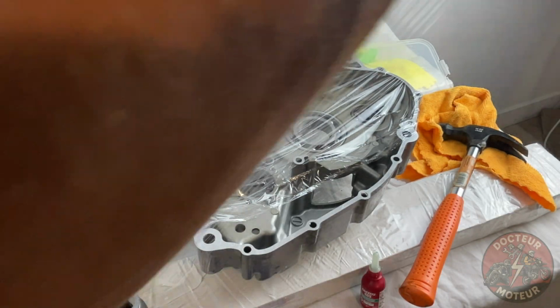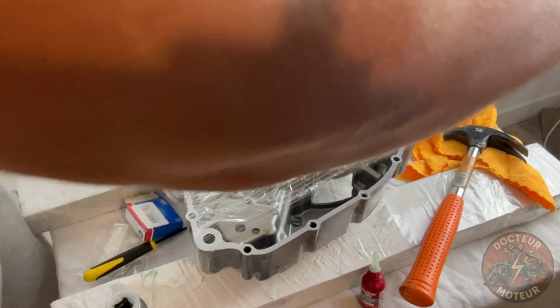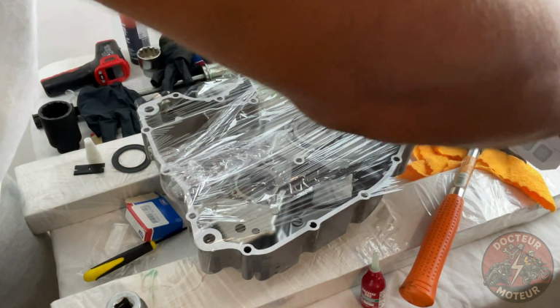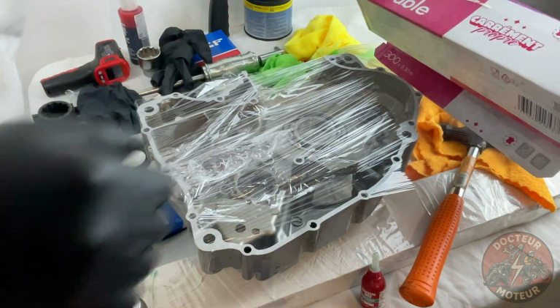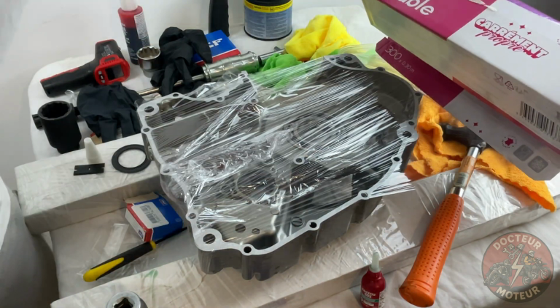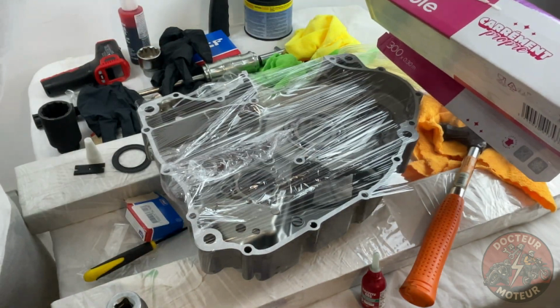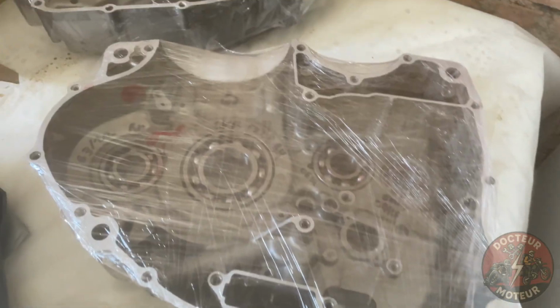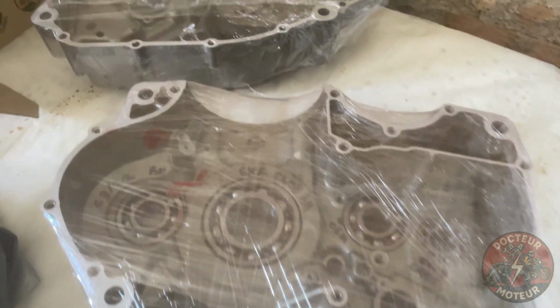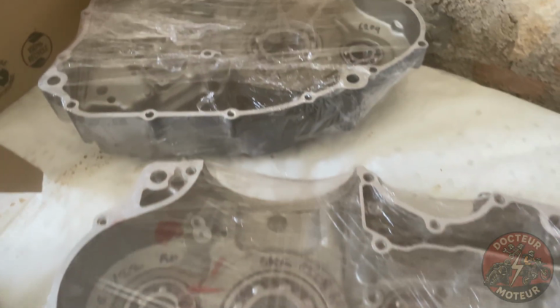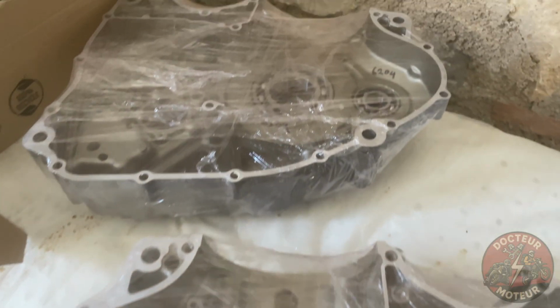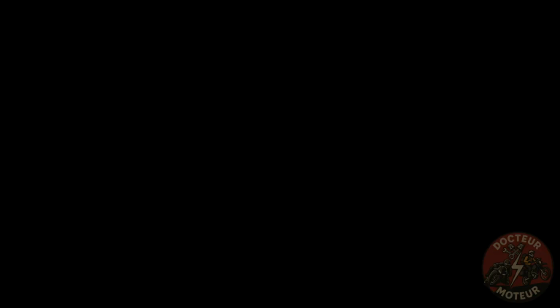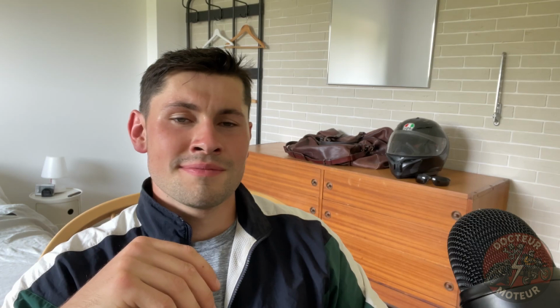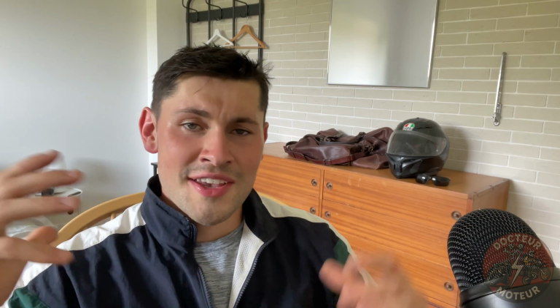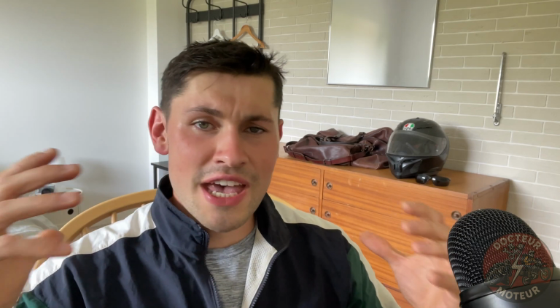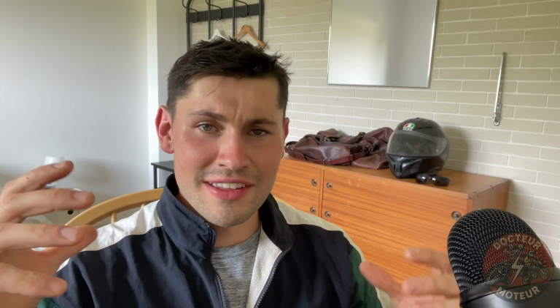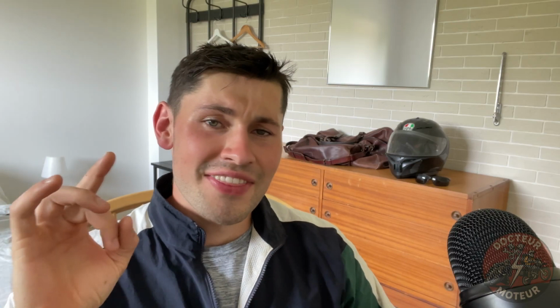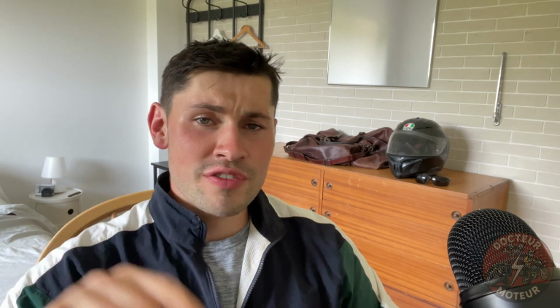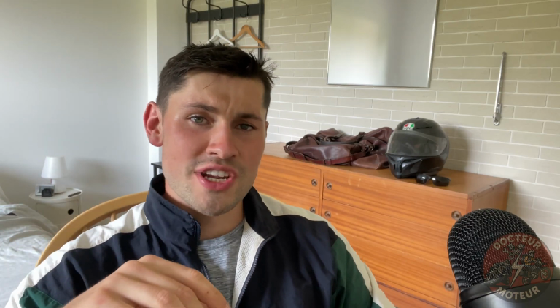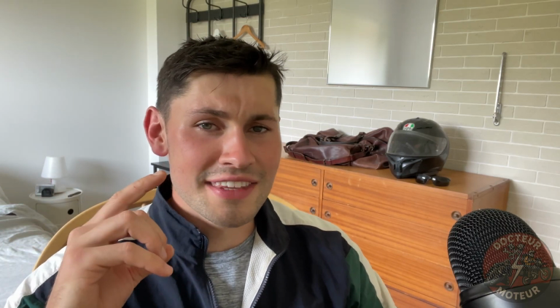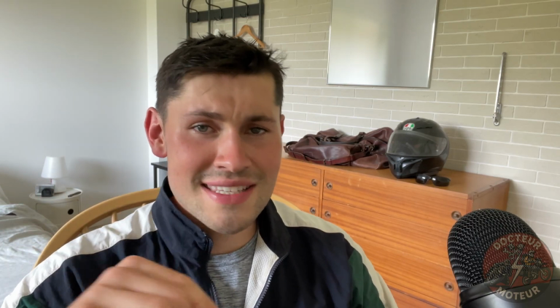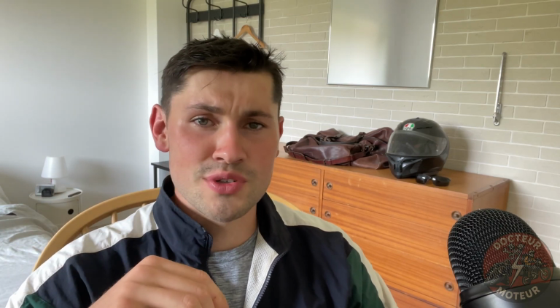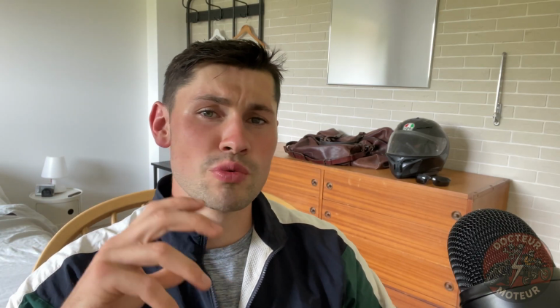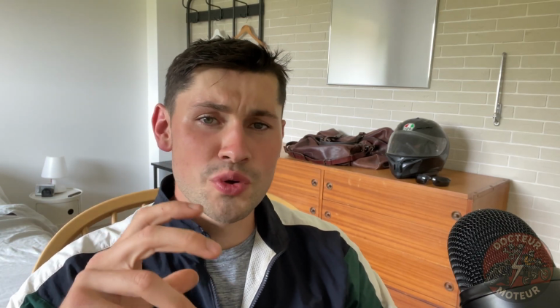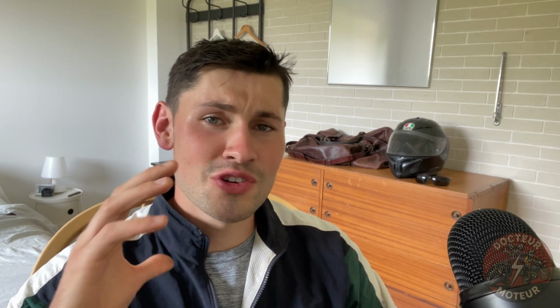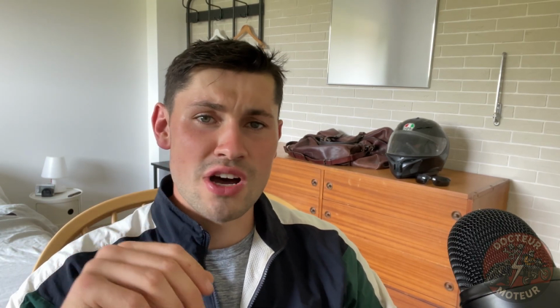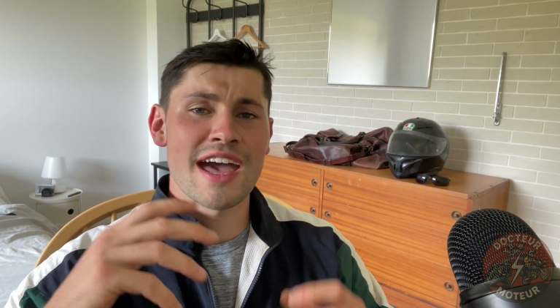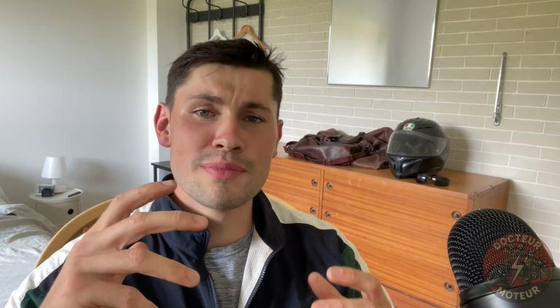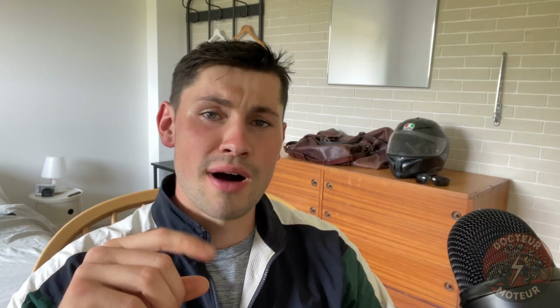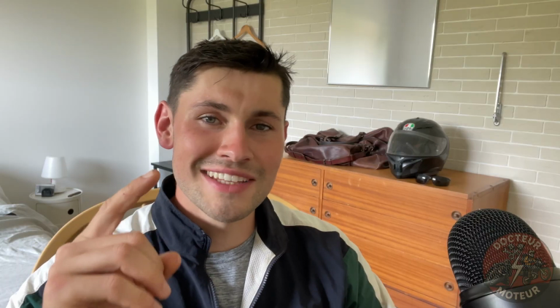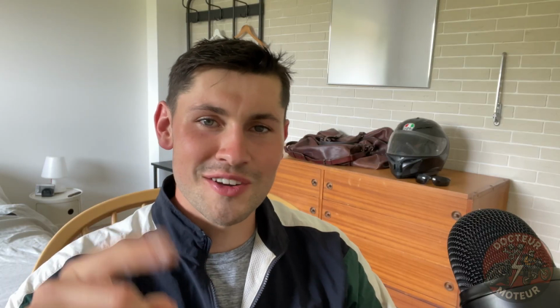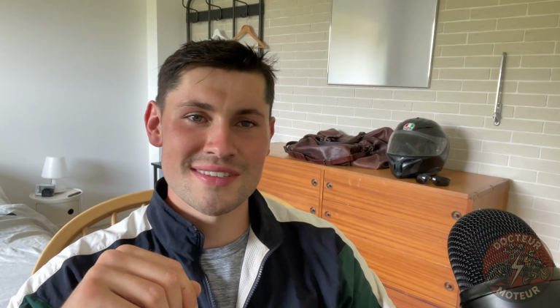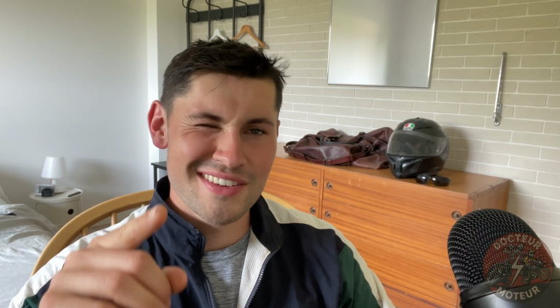And there we have it — the bearings are installed and ready to go. Thank you for watching. In the next episode we'll be reviewing the crankshaft that I had rebuilt by Millennium Technologies. Cheers!